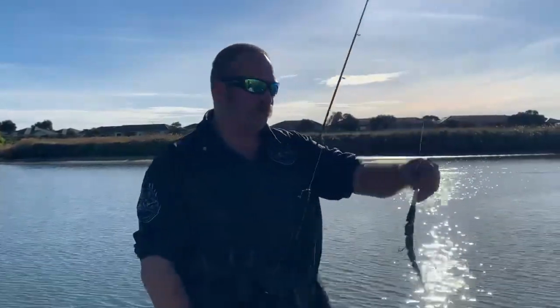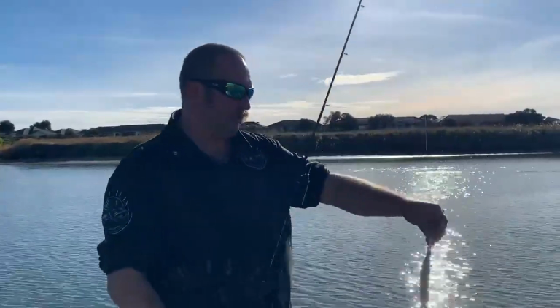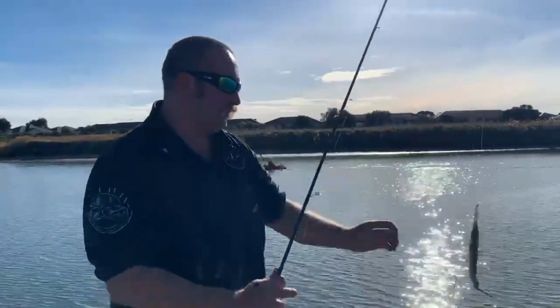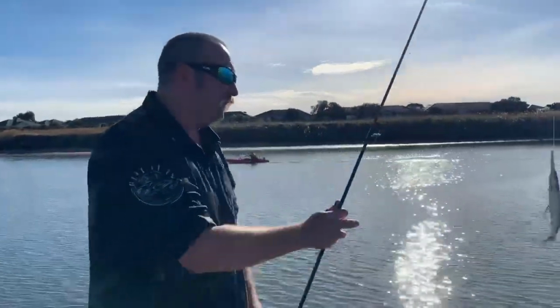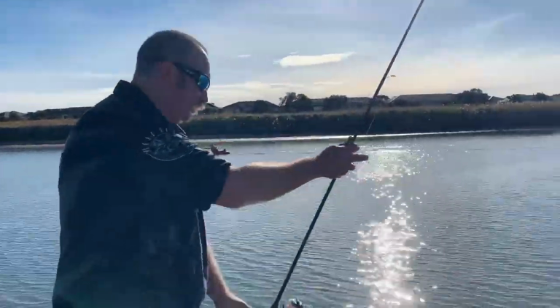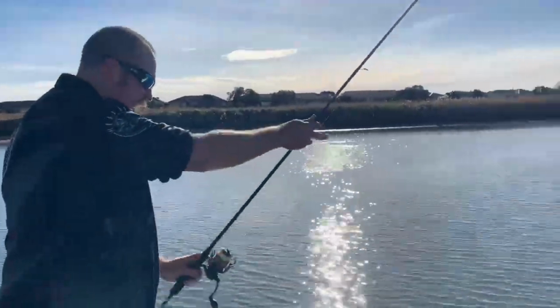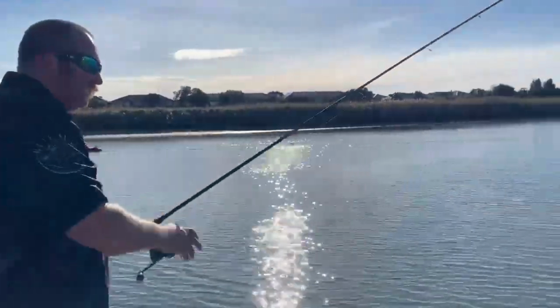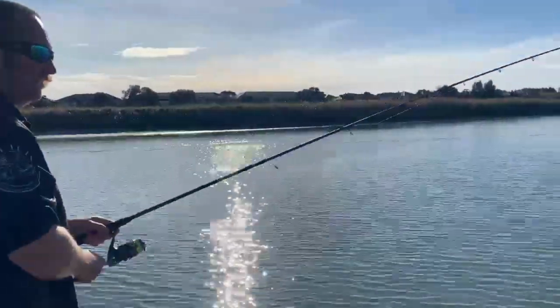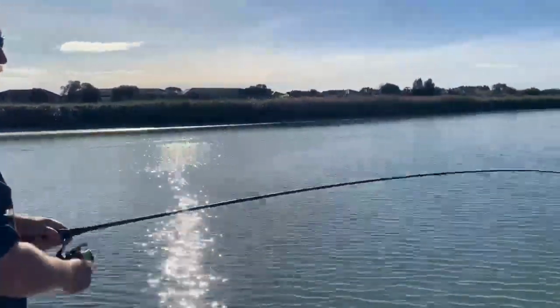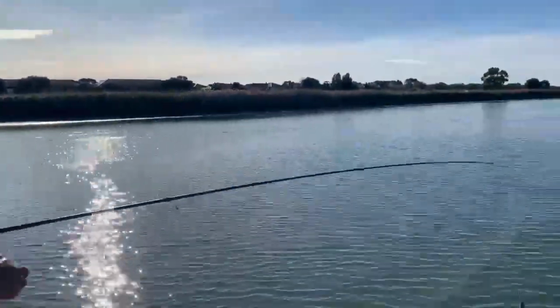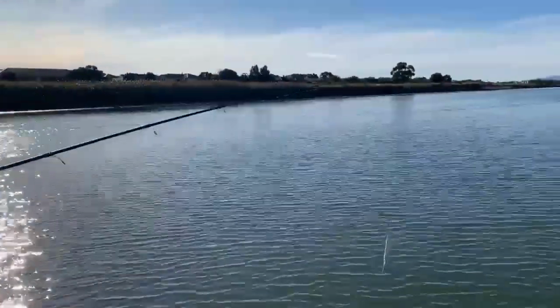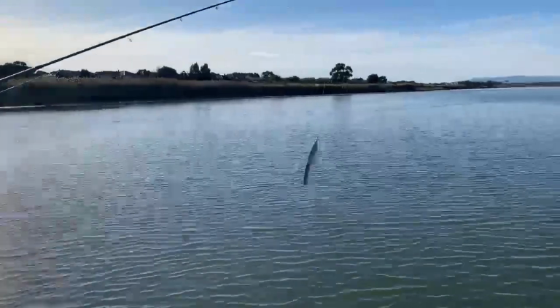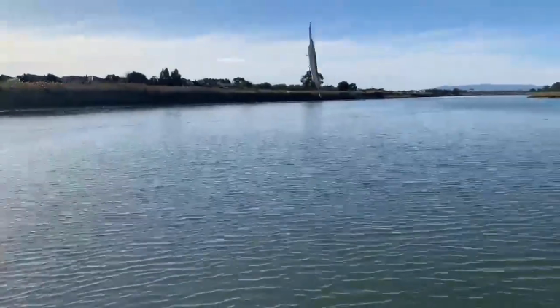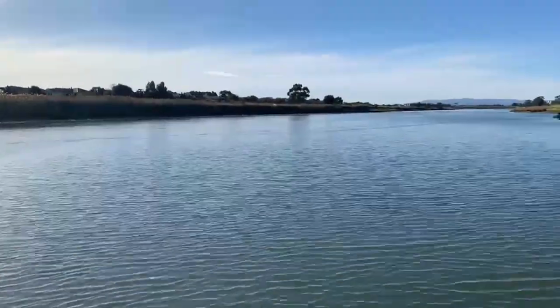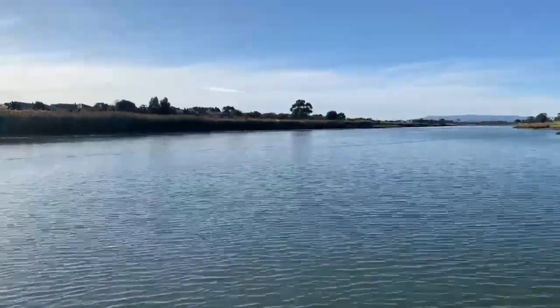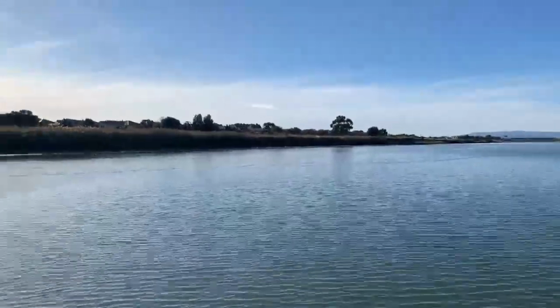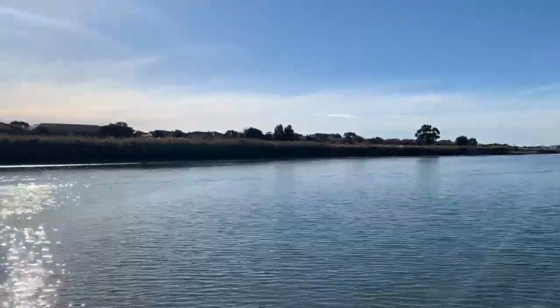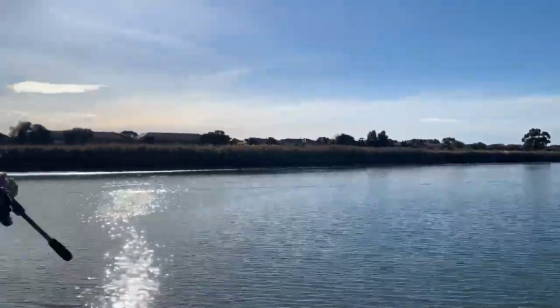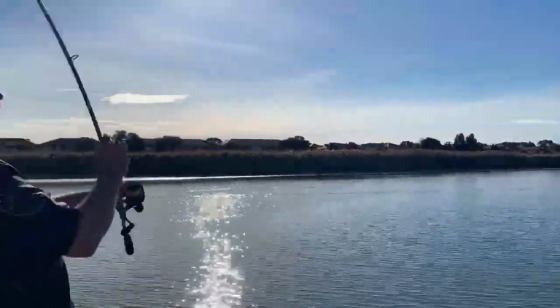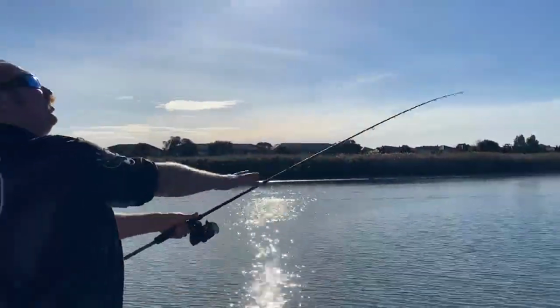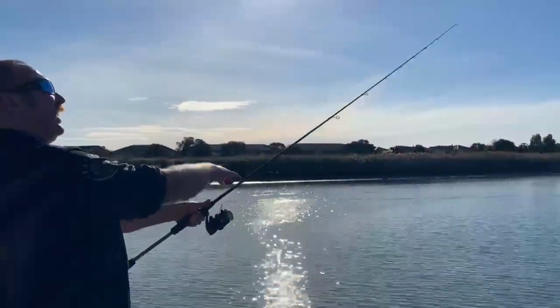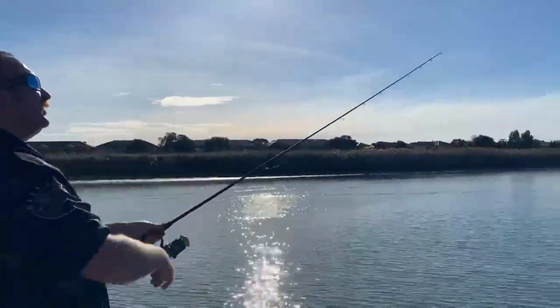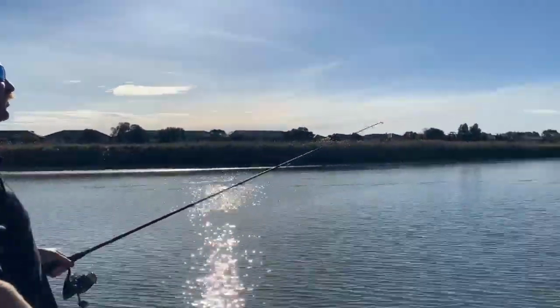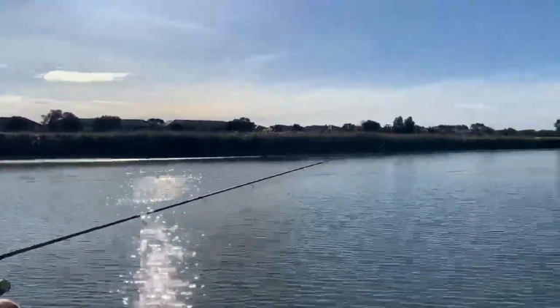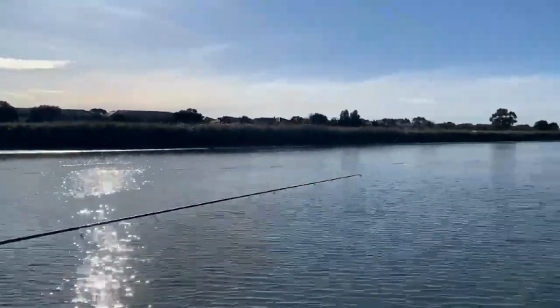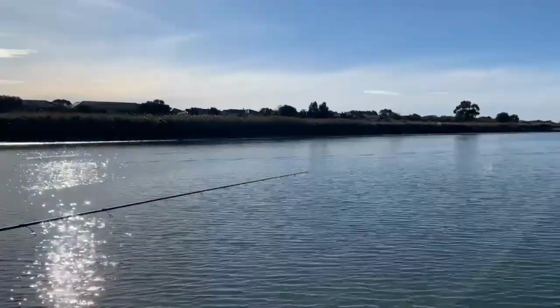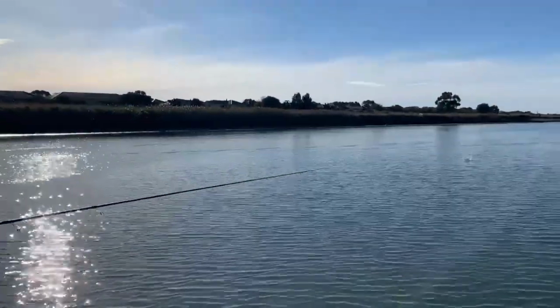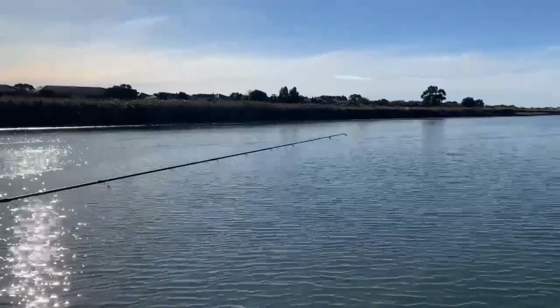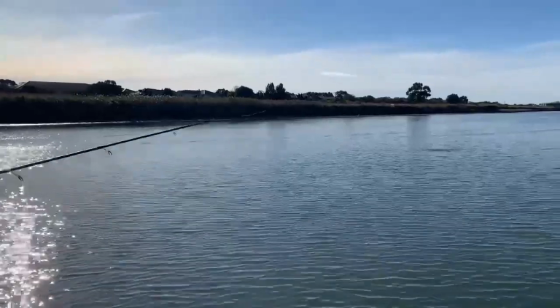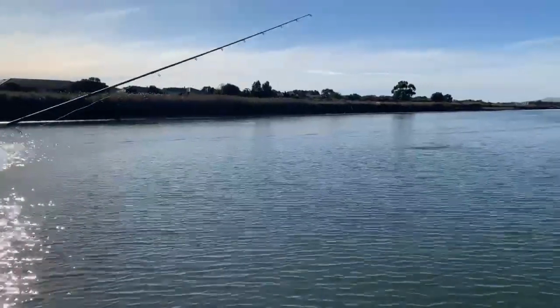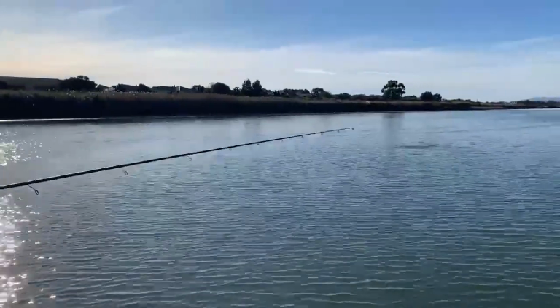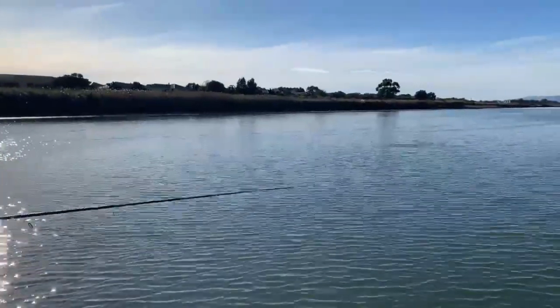Reel-It-In Garfish — she swims unbelievable. Good weight, you get a really good cast out too. Makes a good commotion.